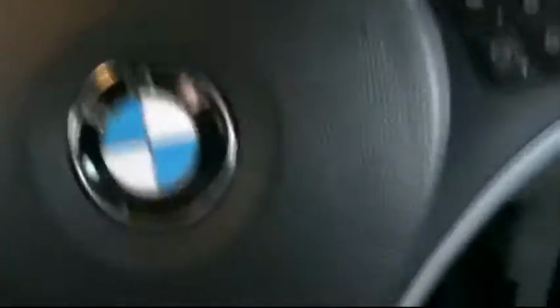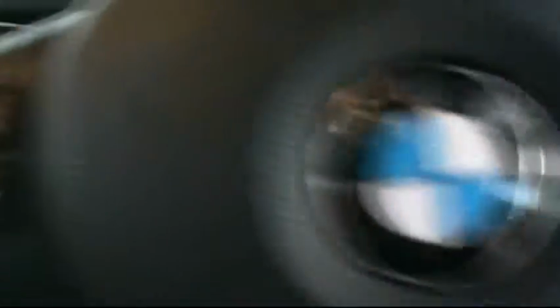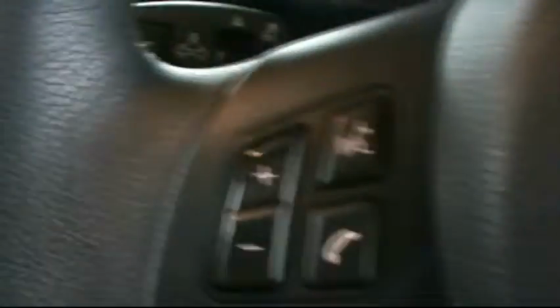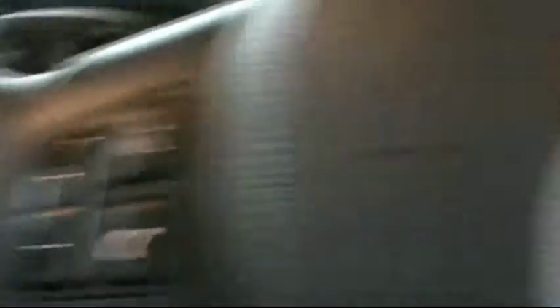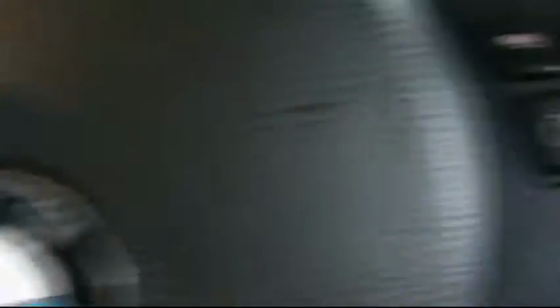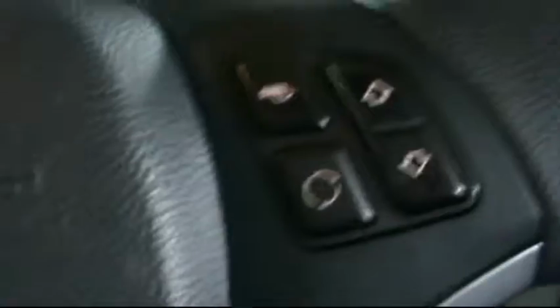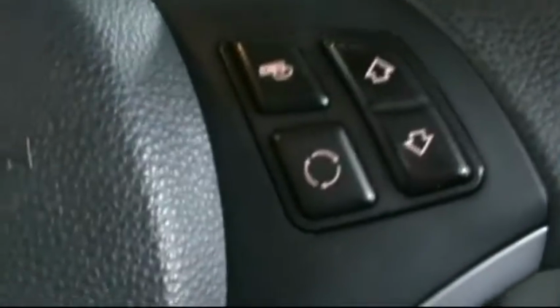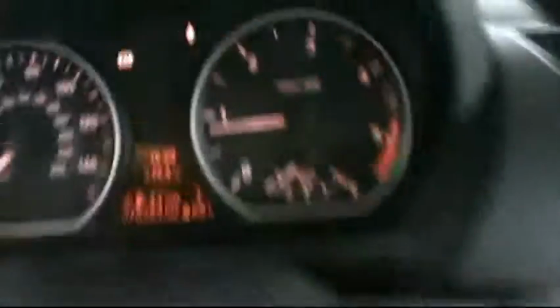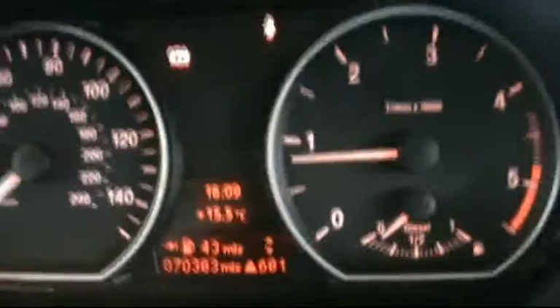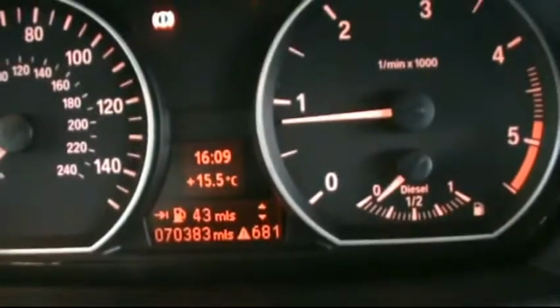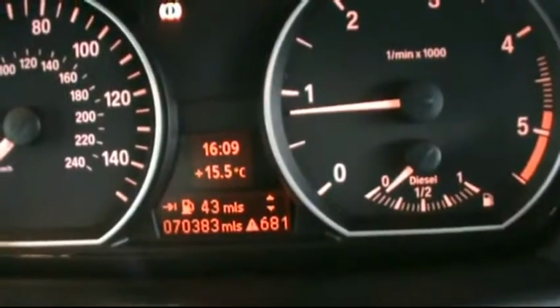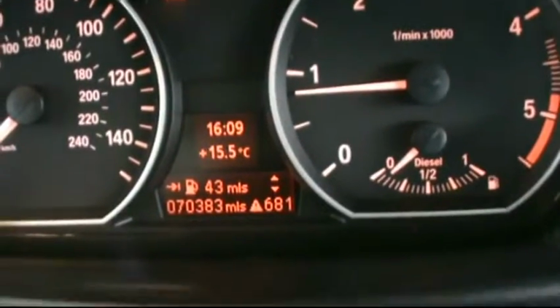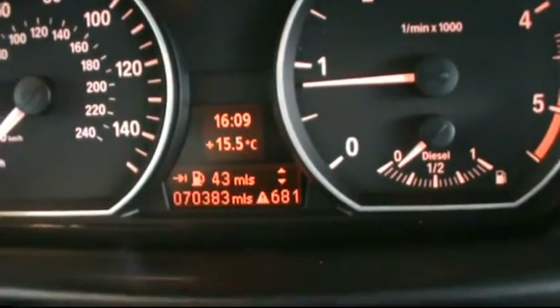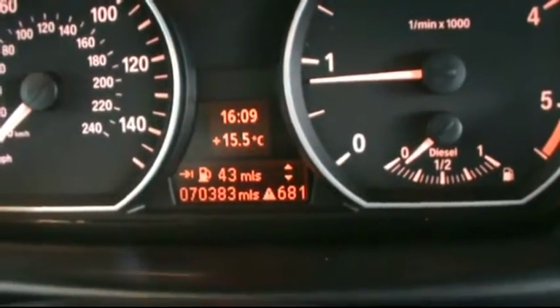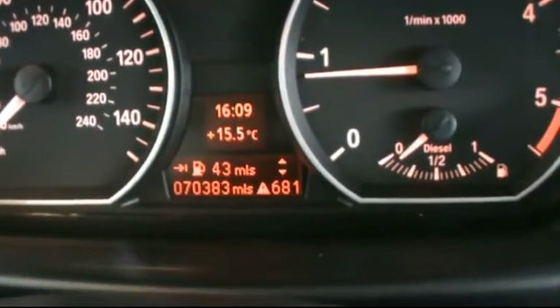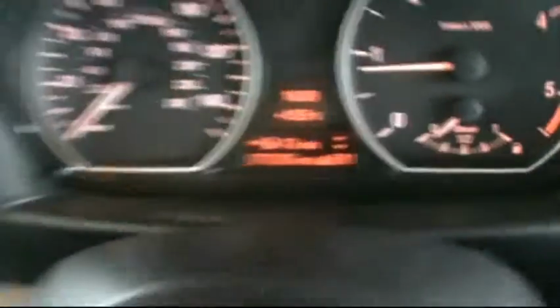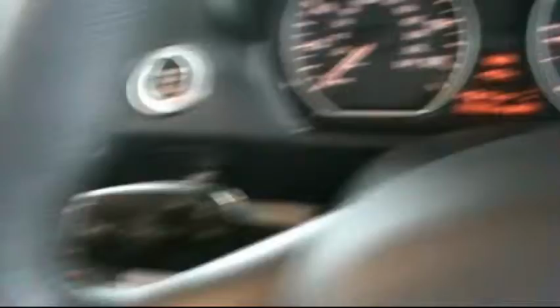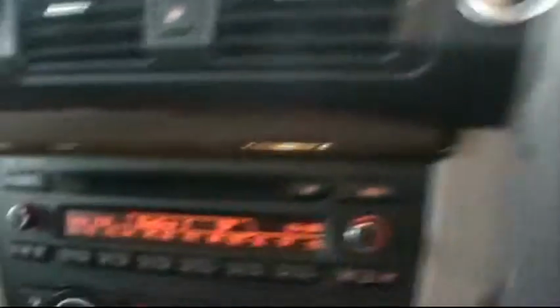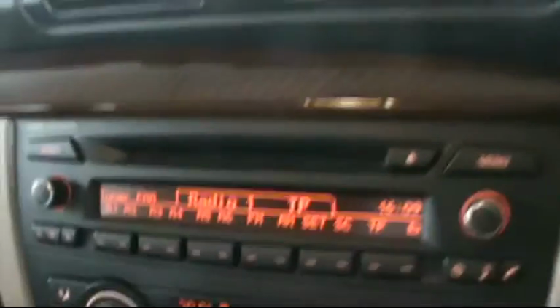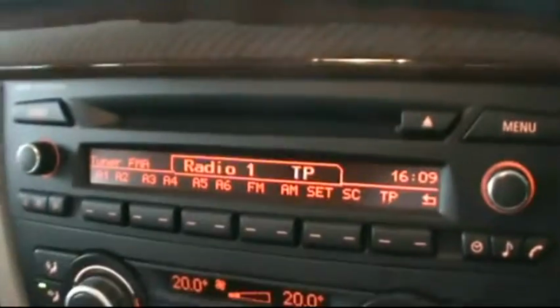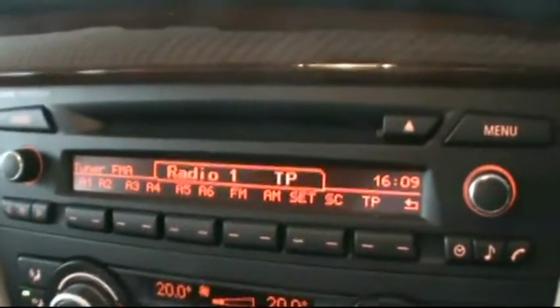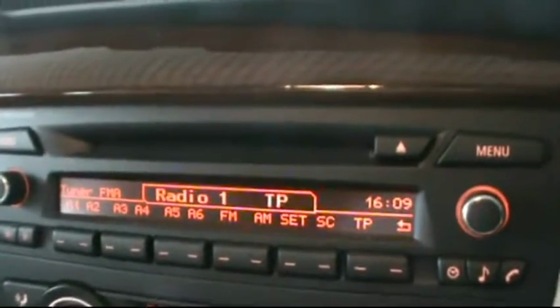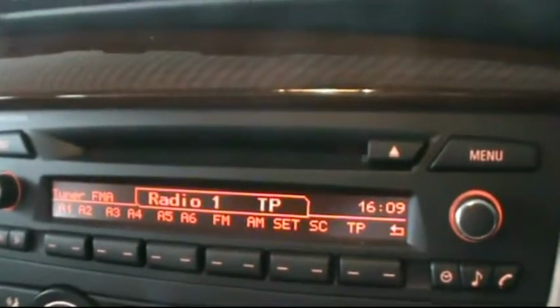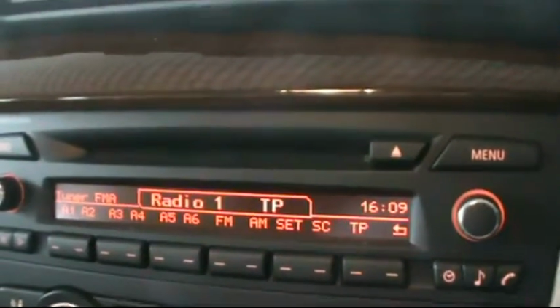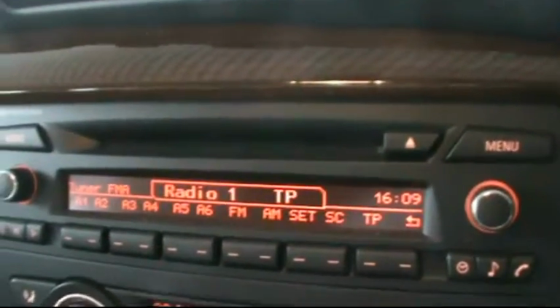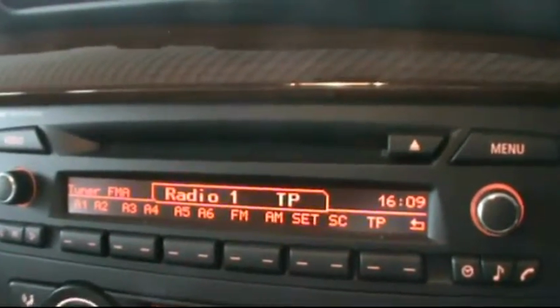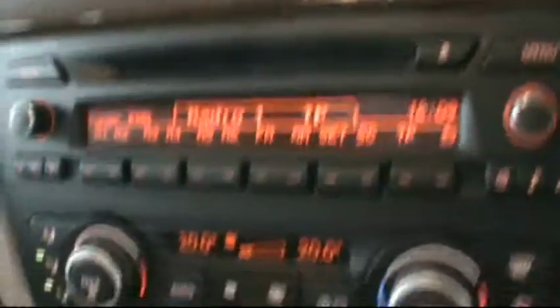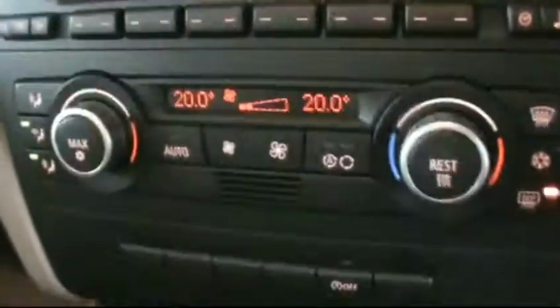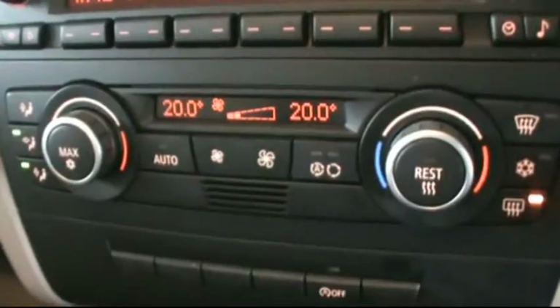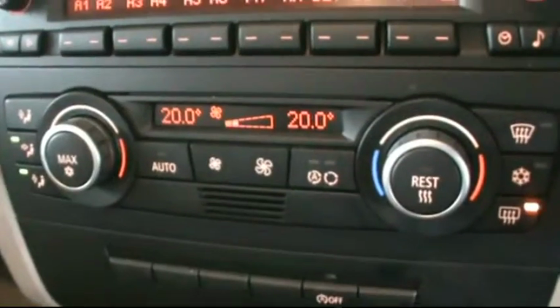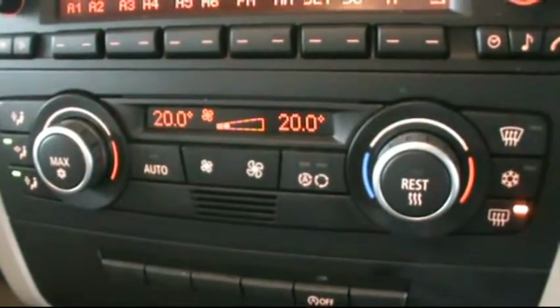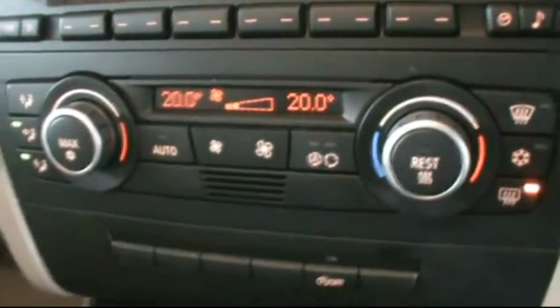In the front it has the BMW multi-function steering wheel and a digital onboard computer, showing just over 70,000 miles on the clock. It has the BMW professional entertainment system with CD radio and auxiliary, as well as dual zone digital climate control.